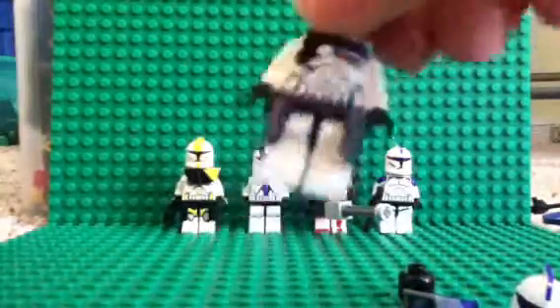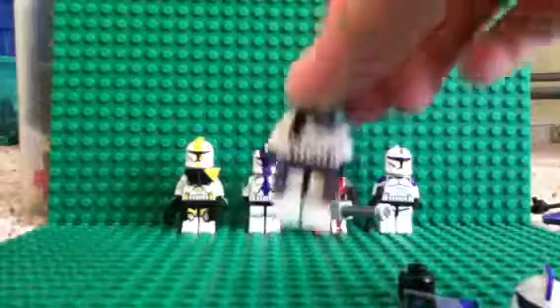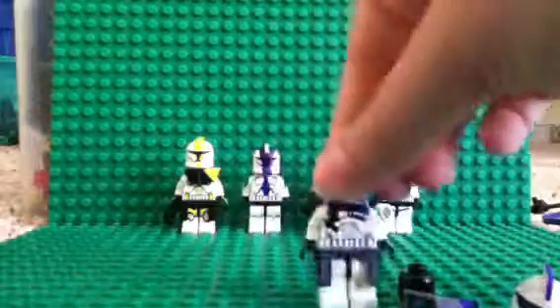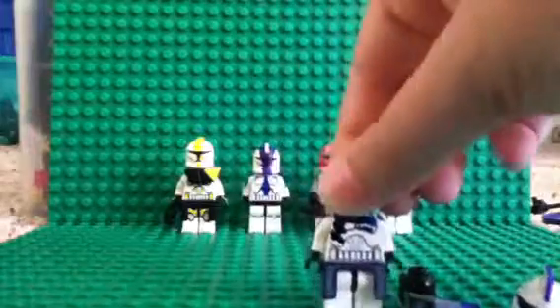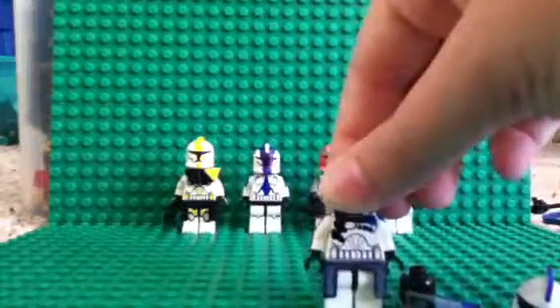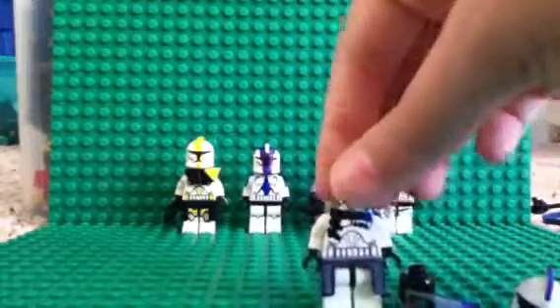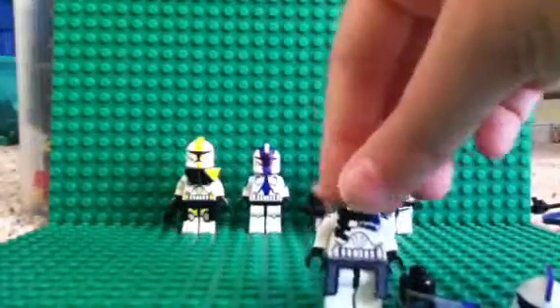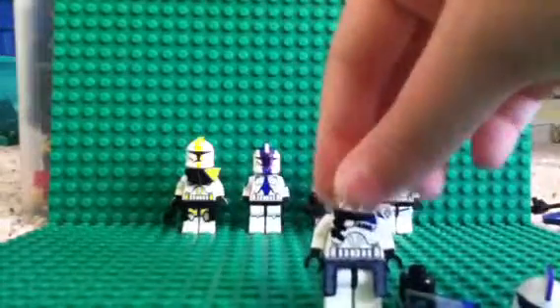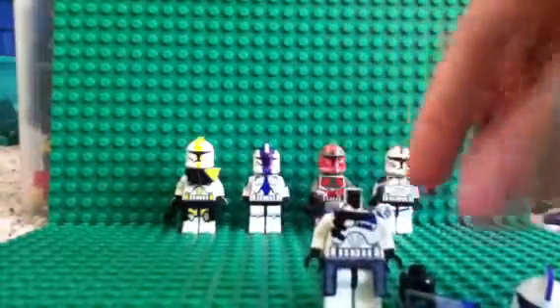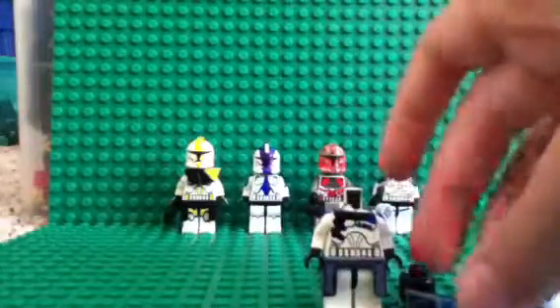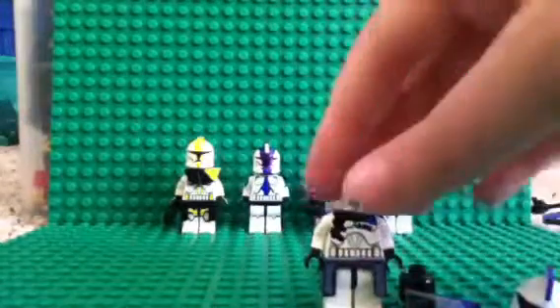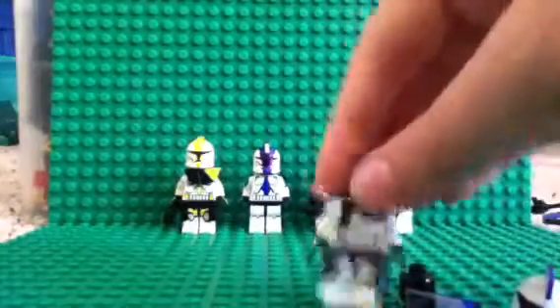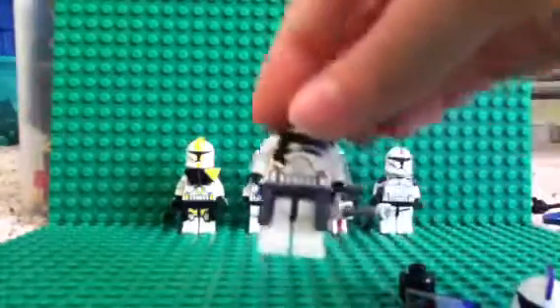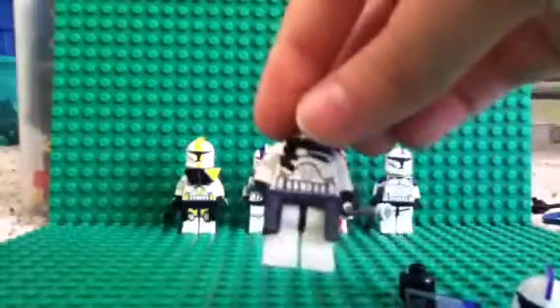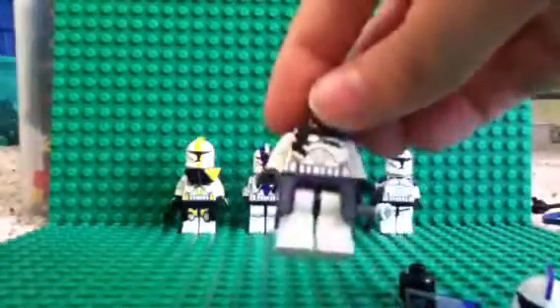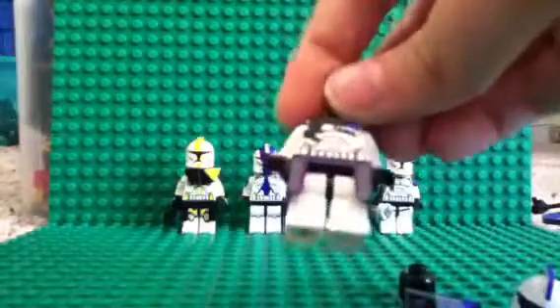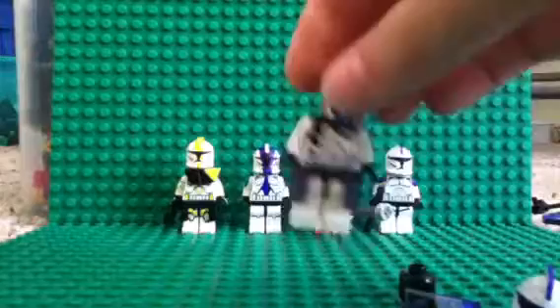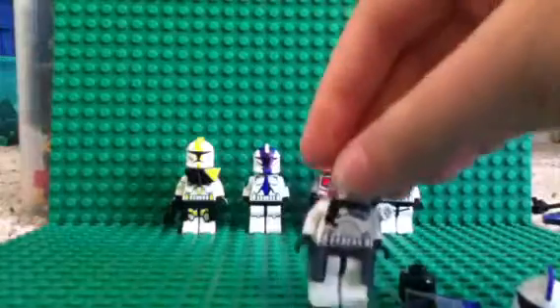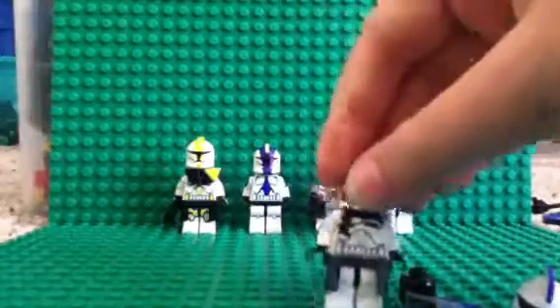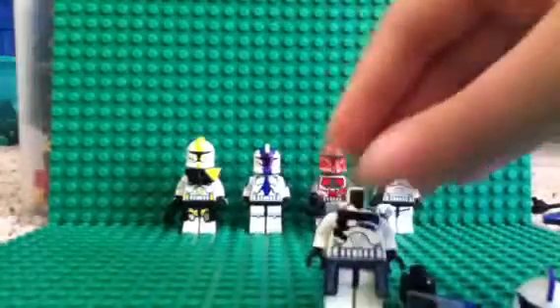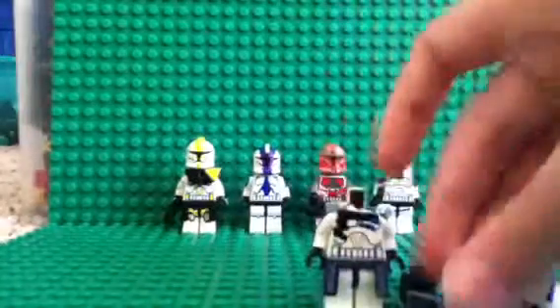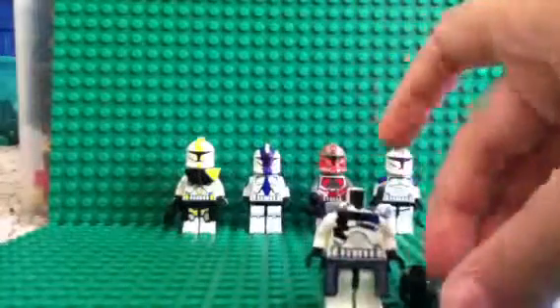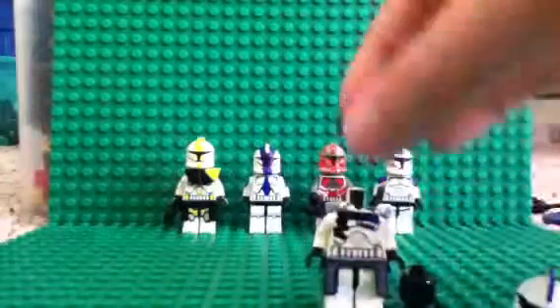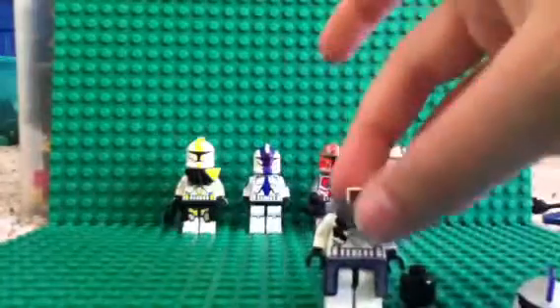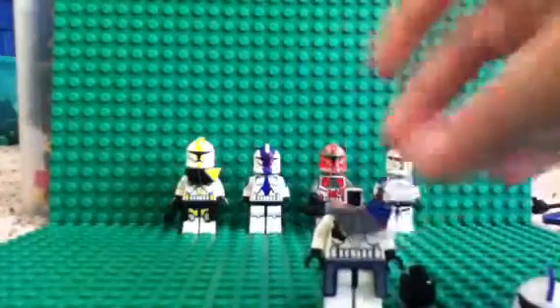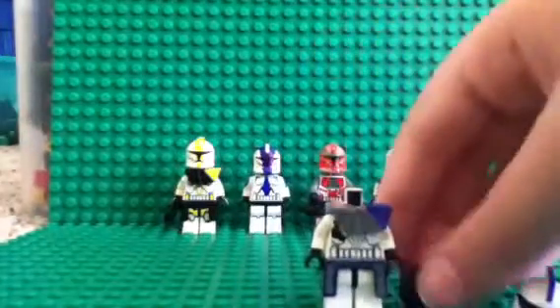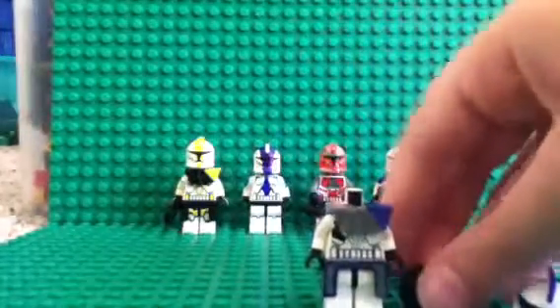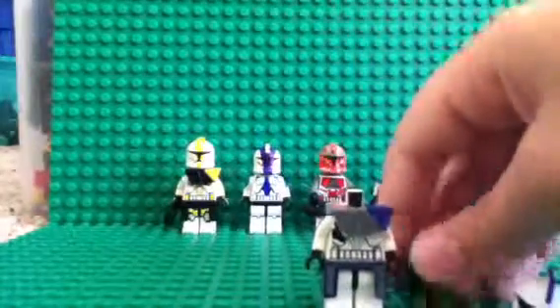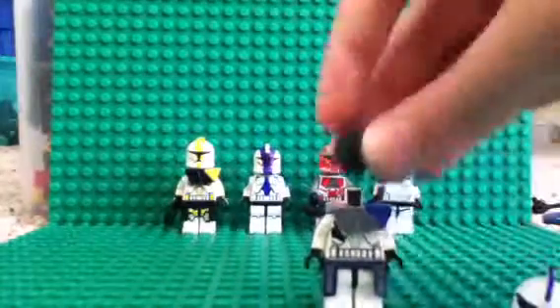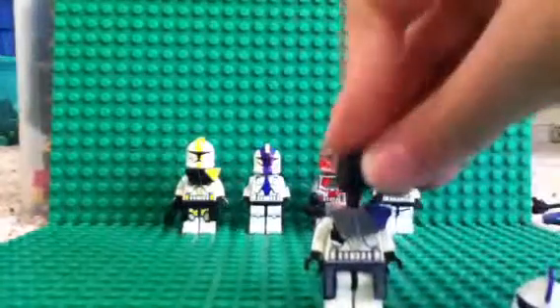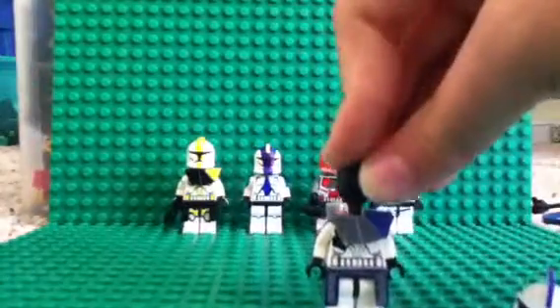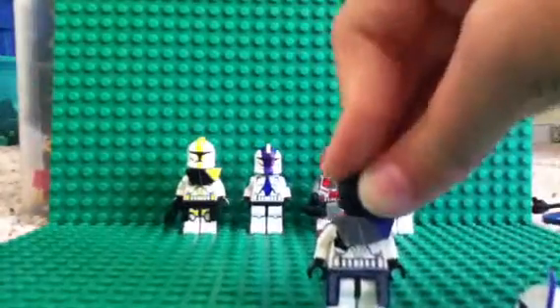There's the back. Nothing to see on the legs. Now I'll rebuild him and show you guys how he looks one last time.